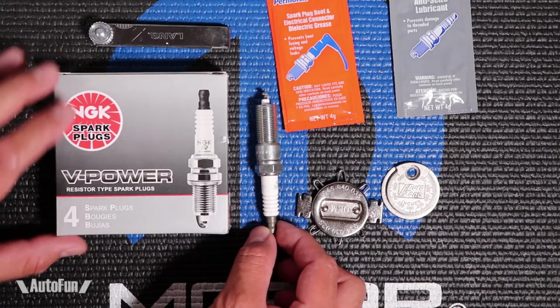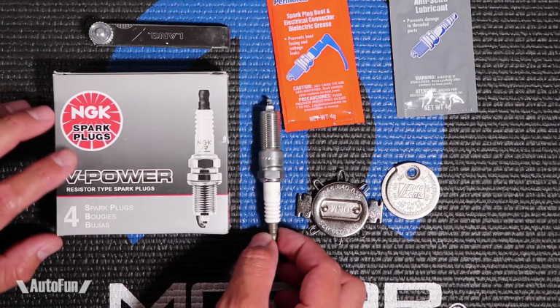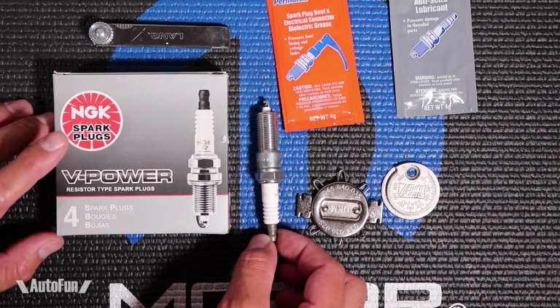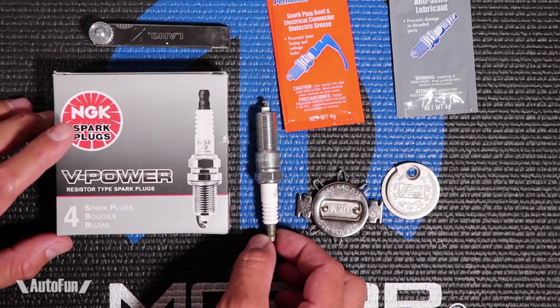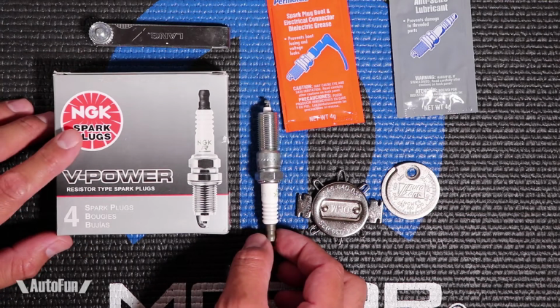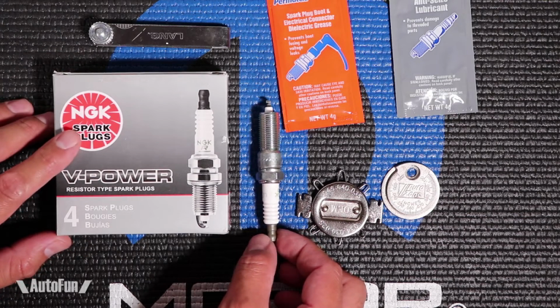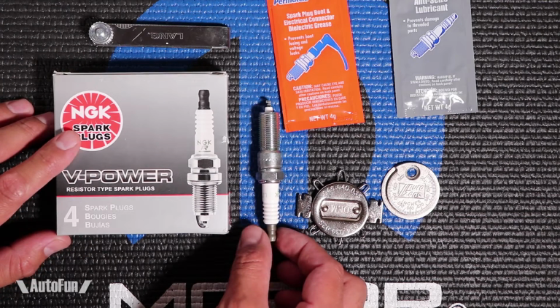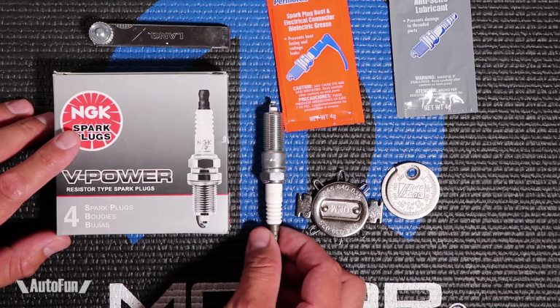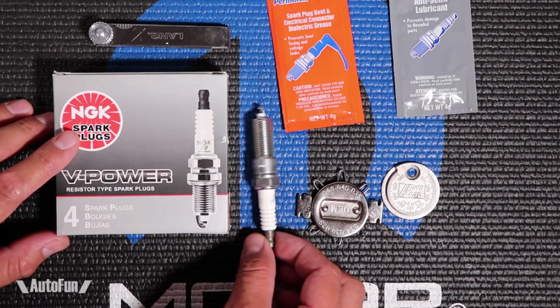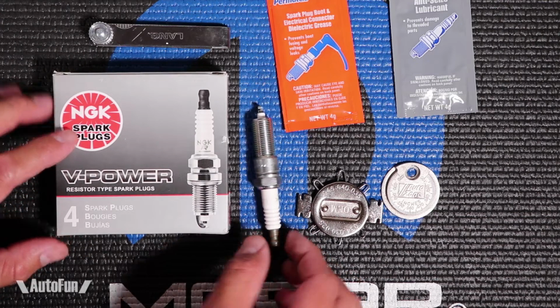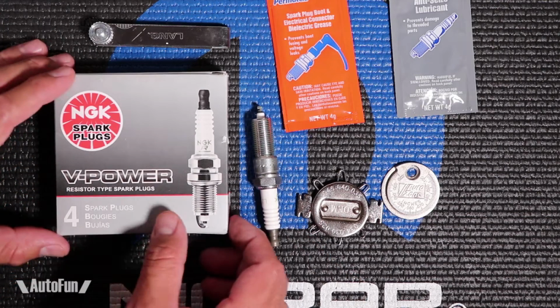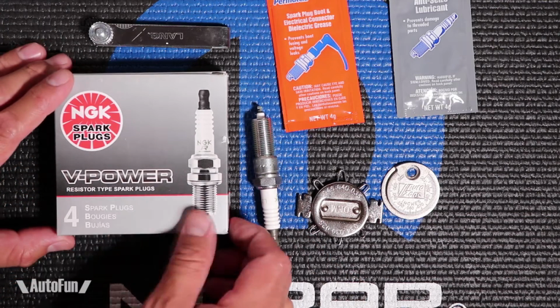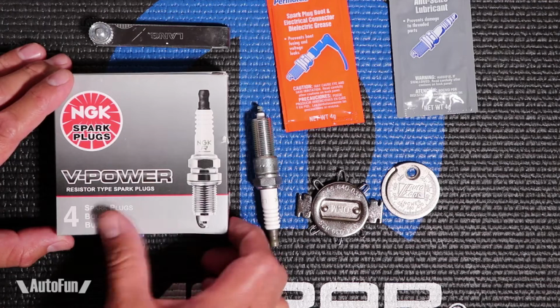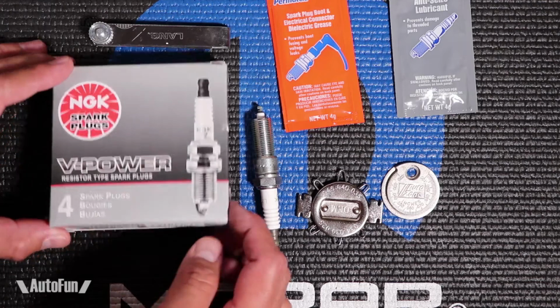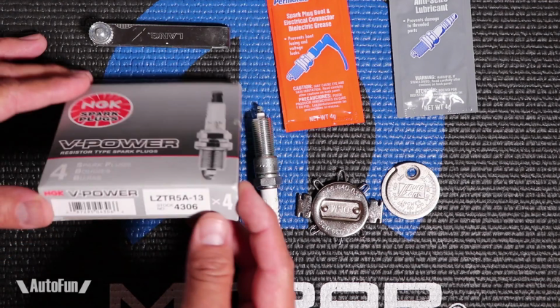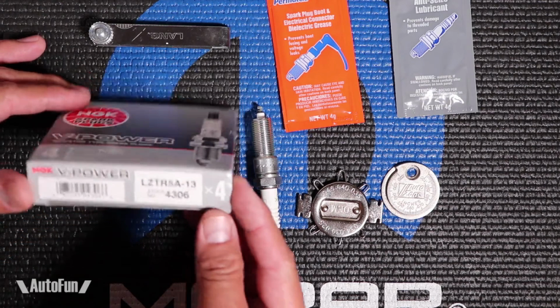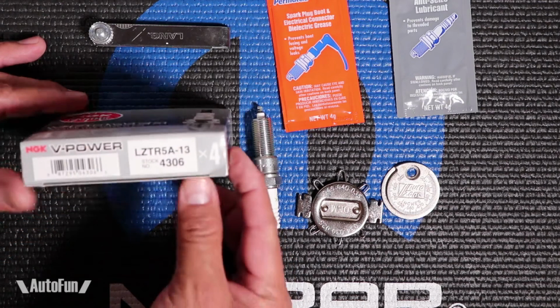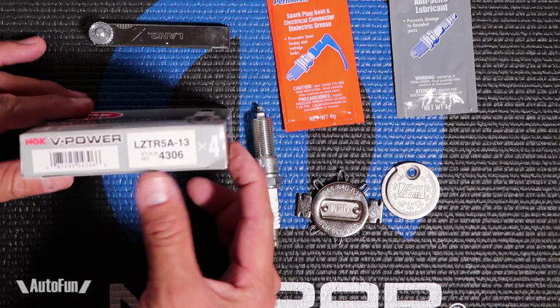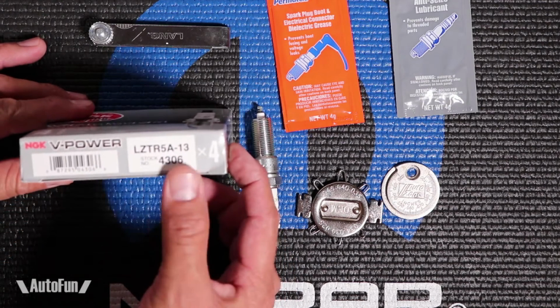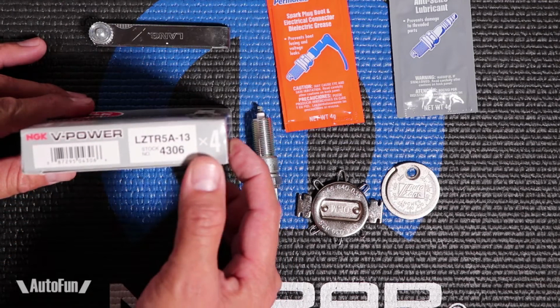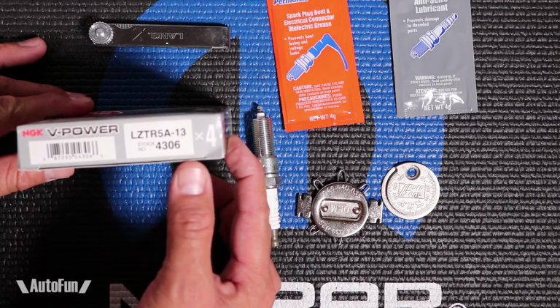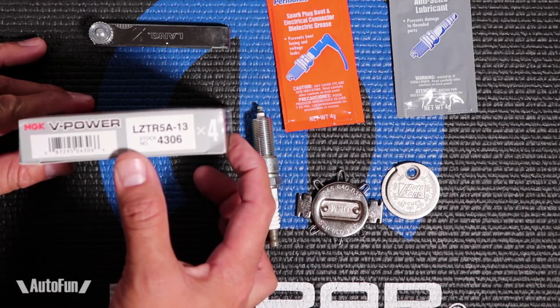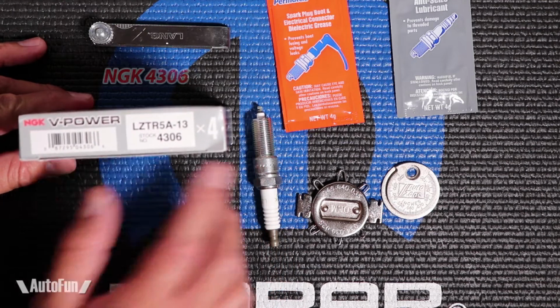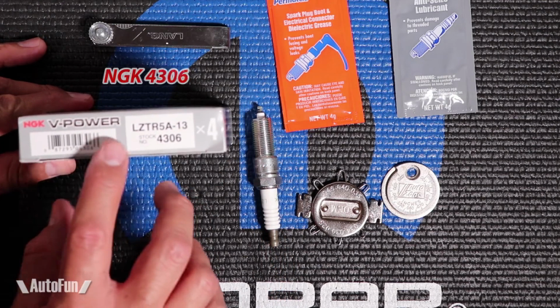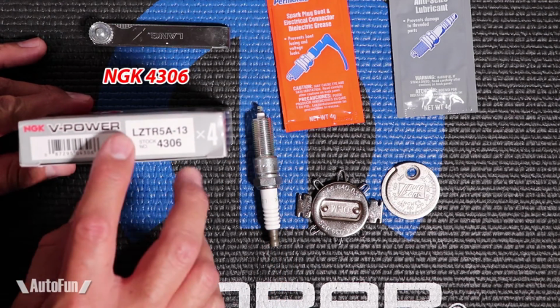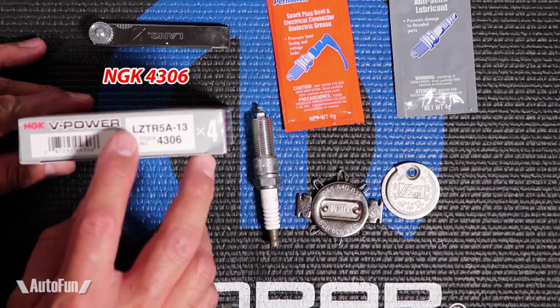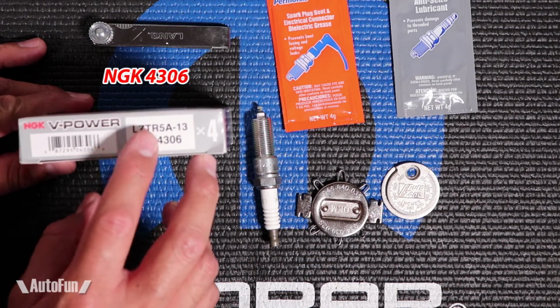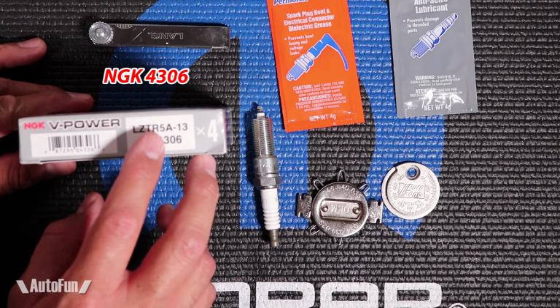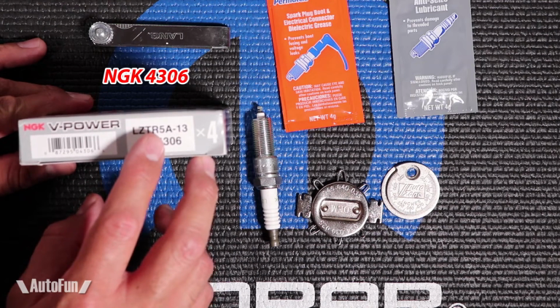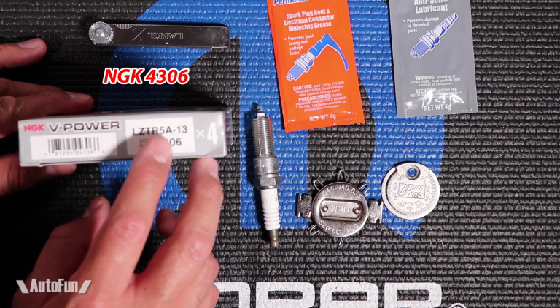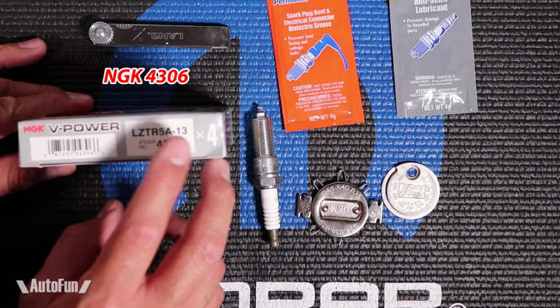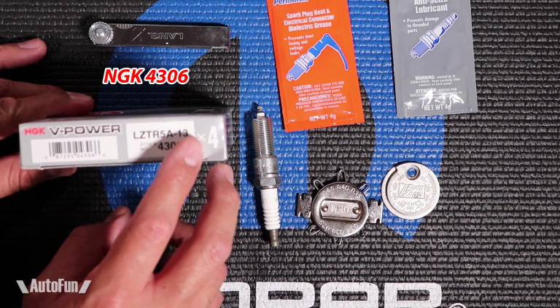First I'm gonna talk about the spark plug type. There are copper nickel spark plugs like the ones I have here. These are the ones that are recommended by the factory for the Dodge Neon, and they are the LCTR5A-13.